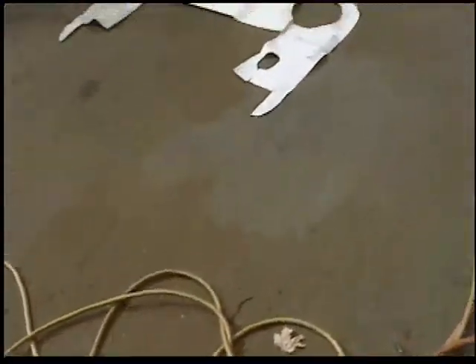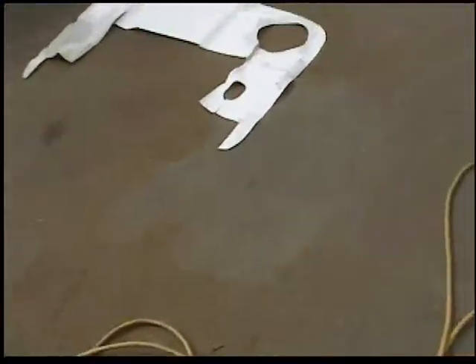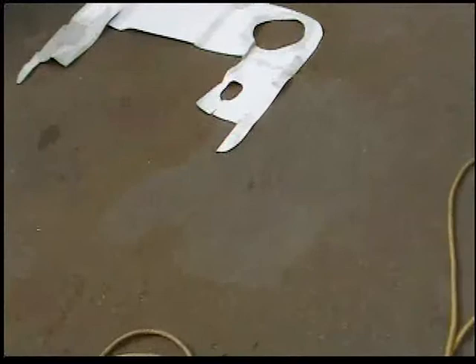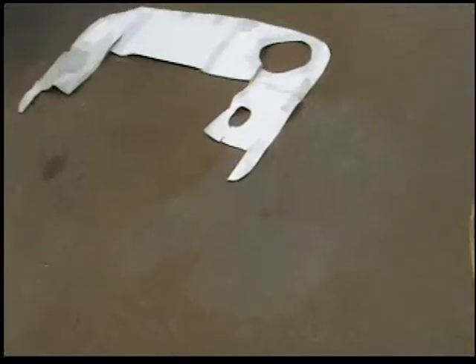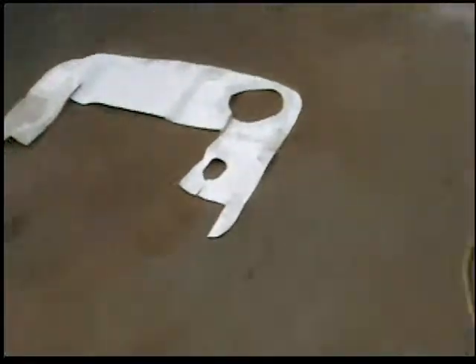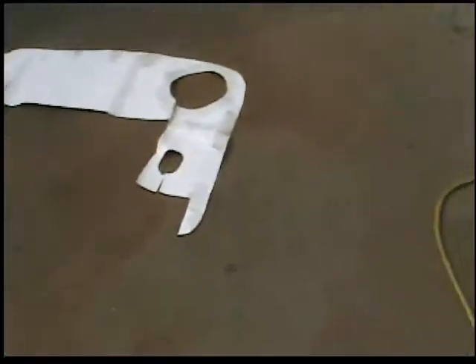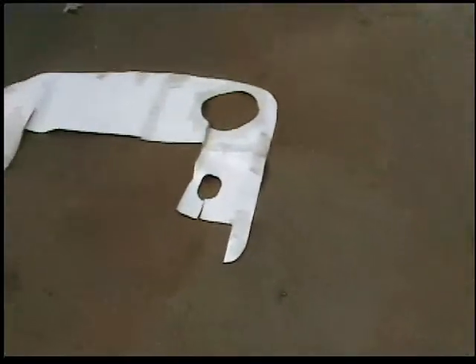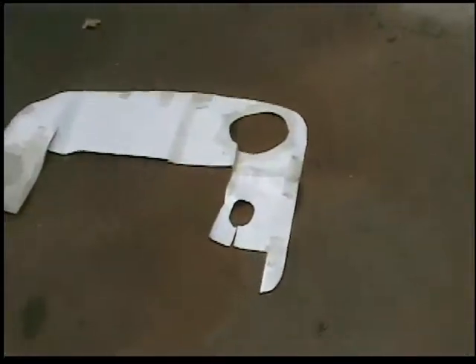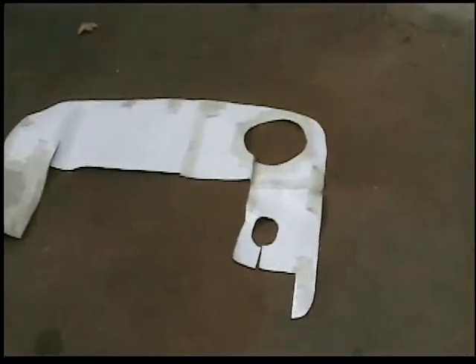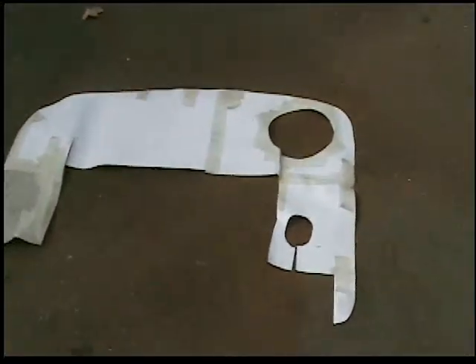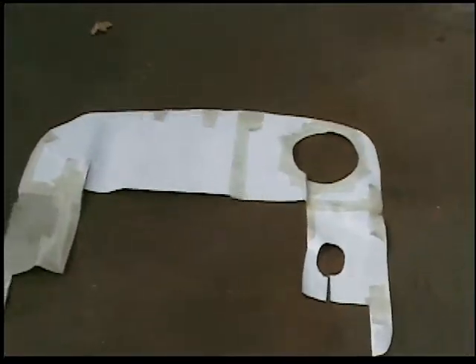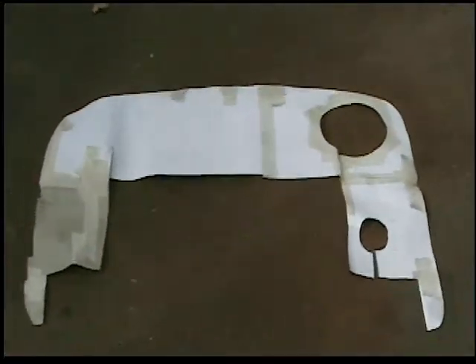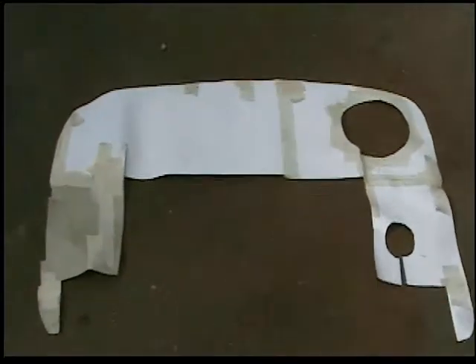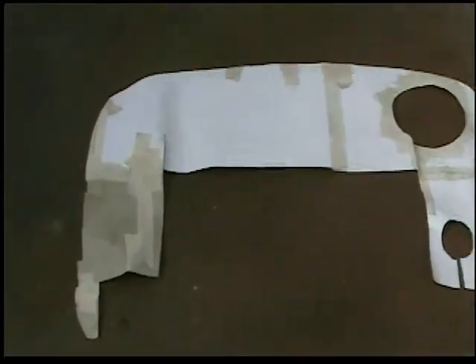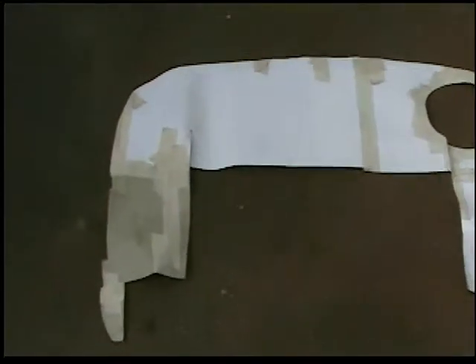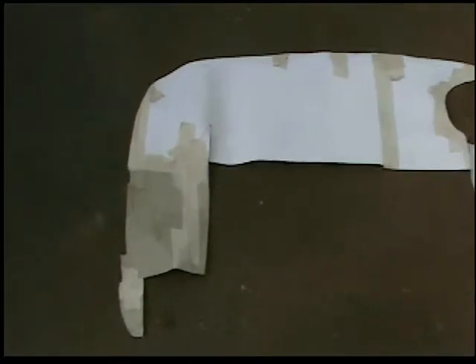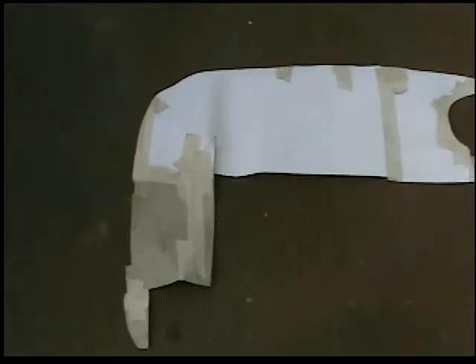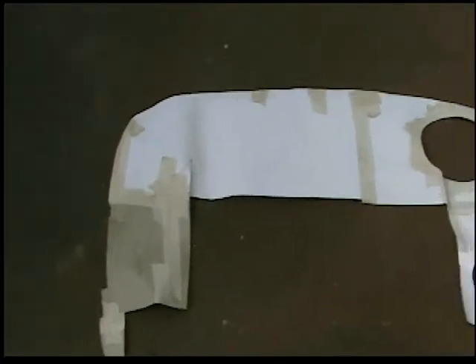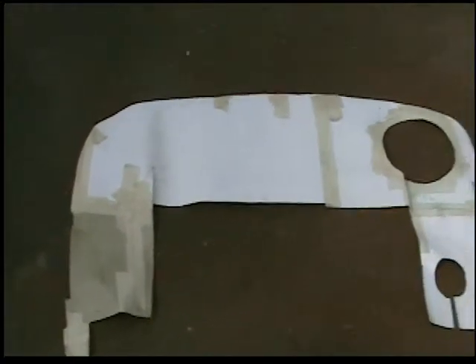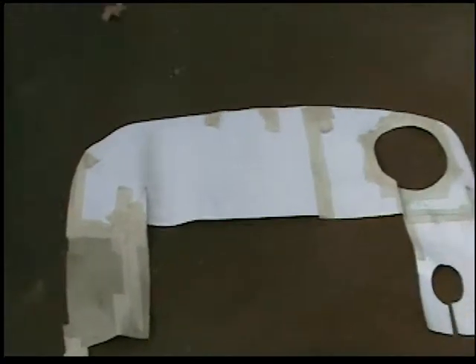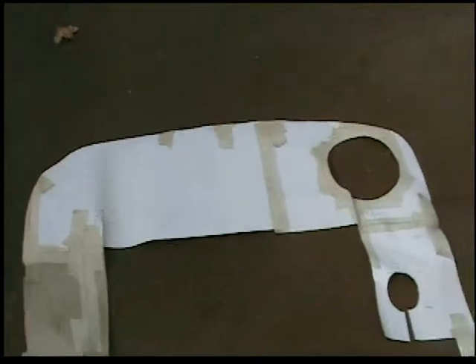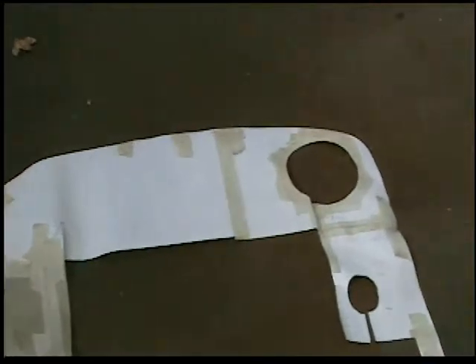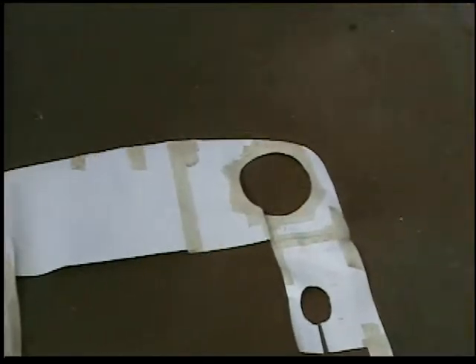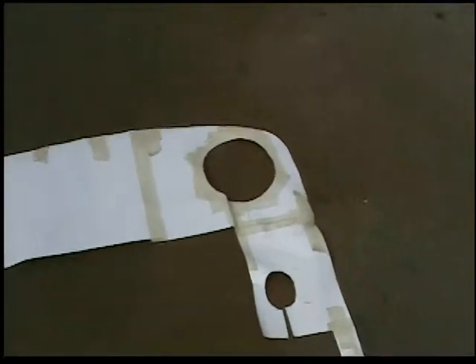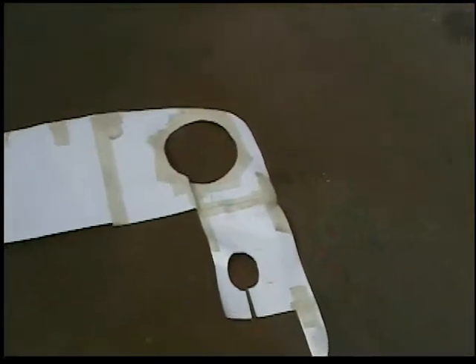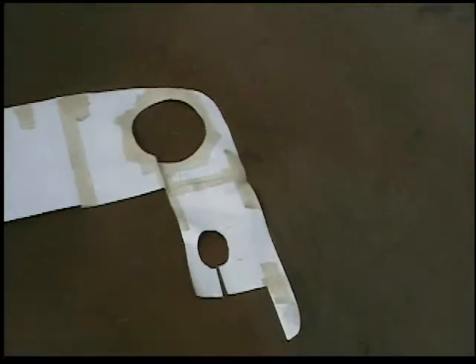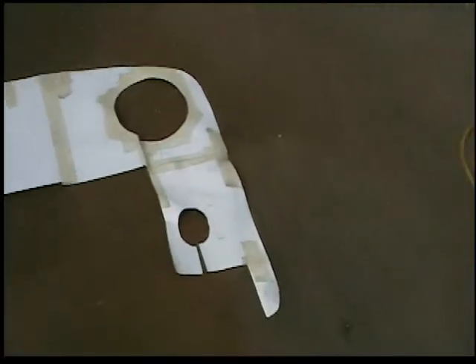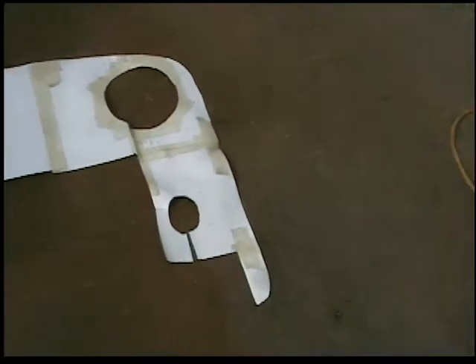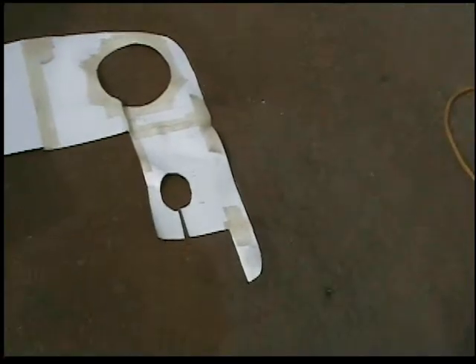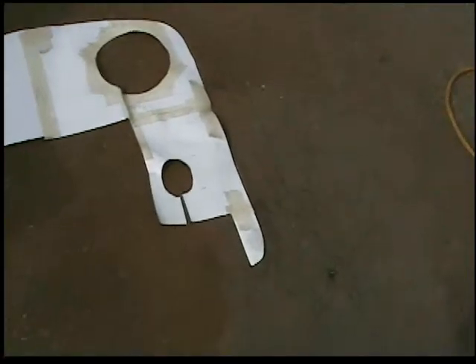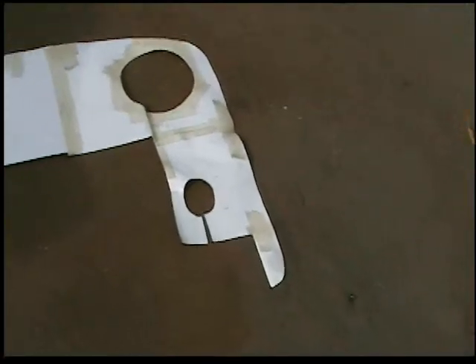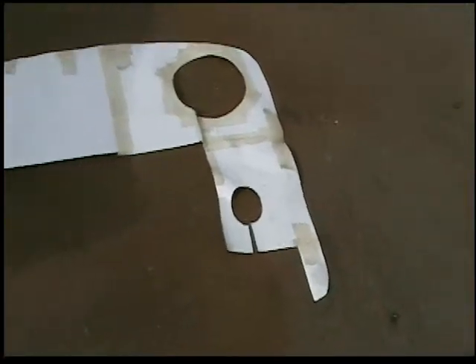It started out with a template to make sure everything fit, taped together to make sure everything fit and was going to work.